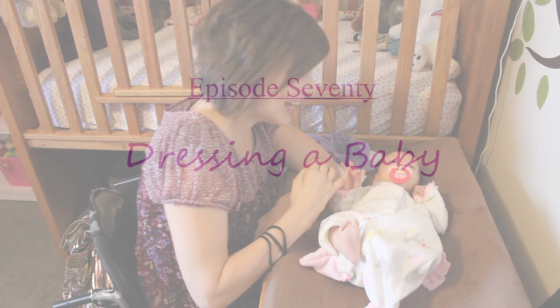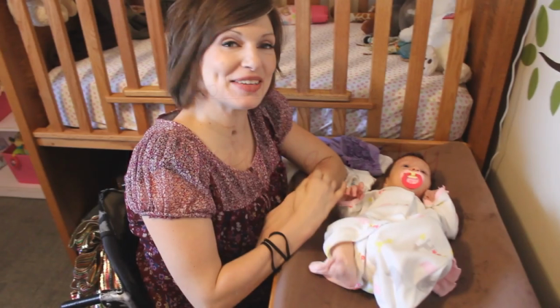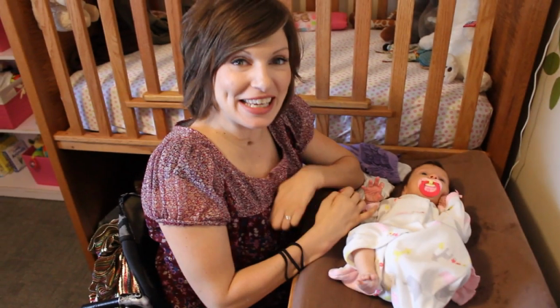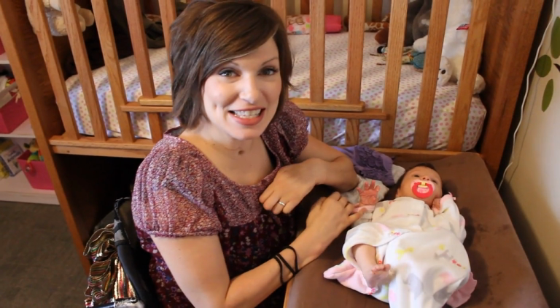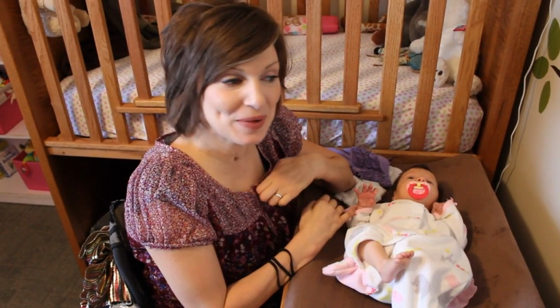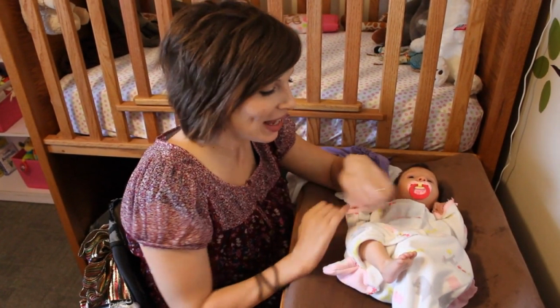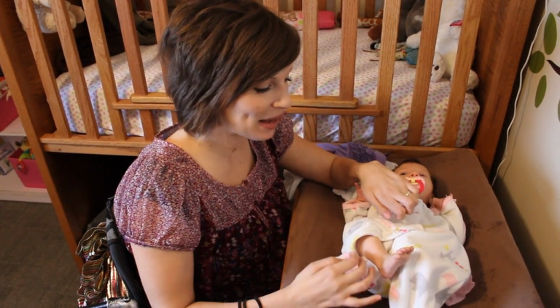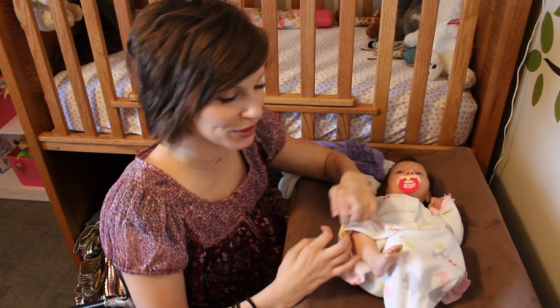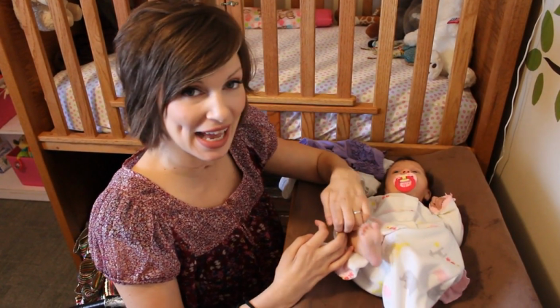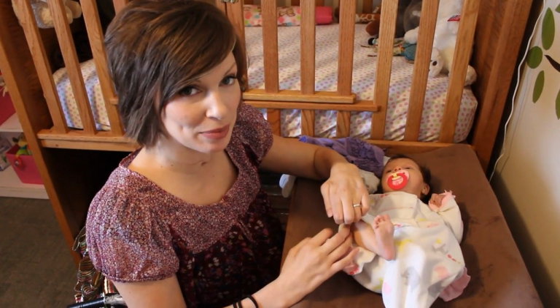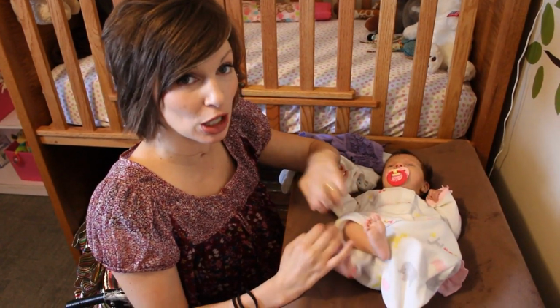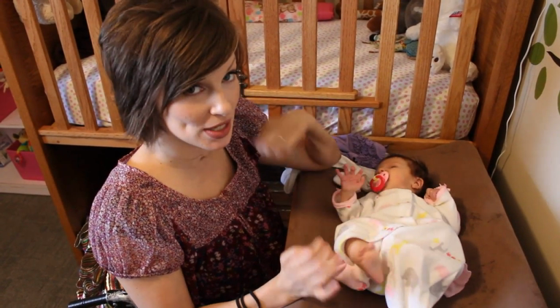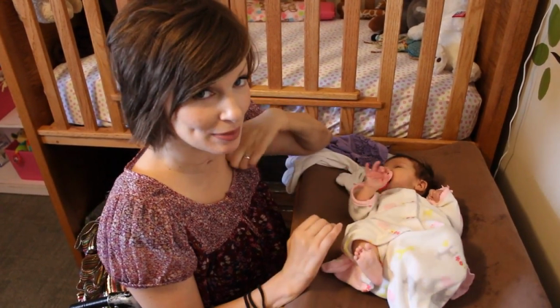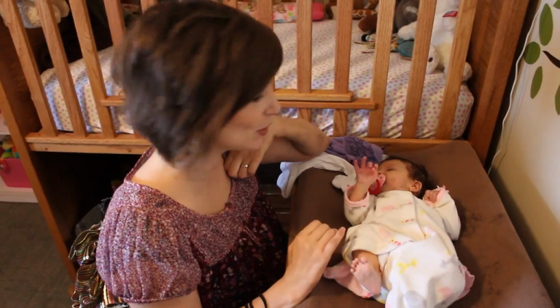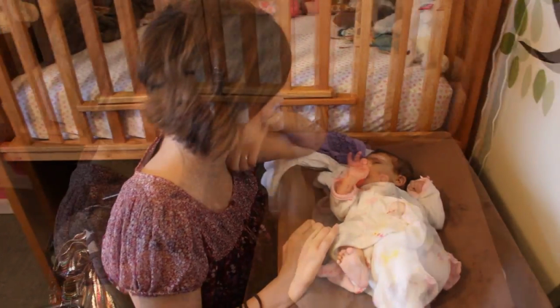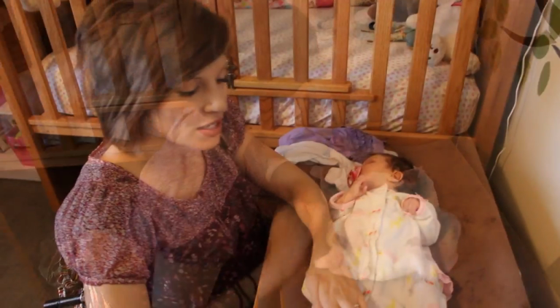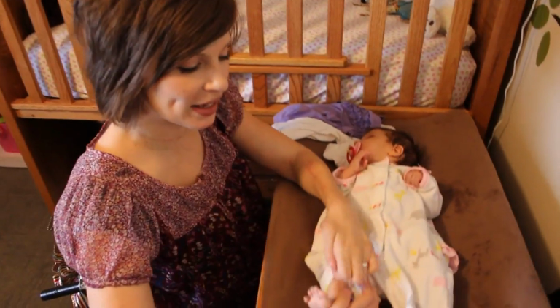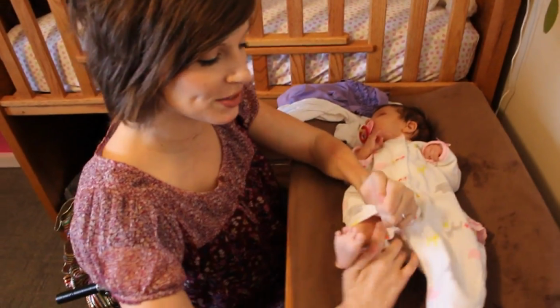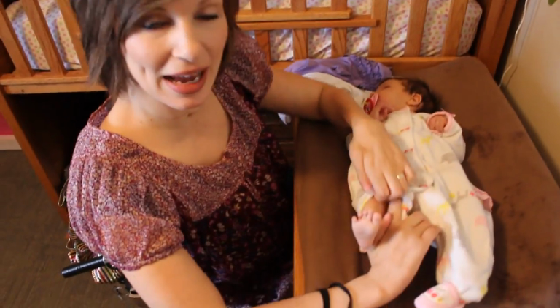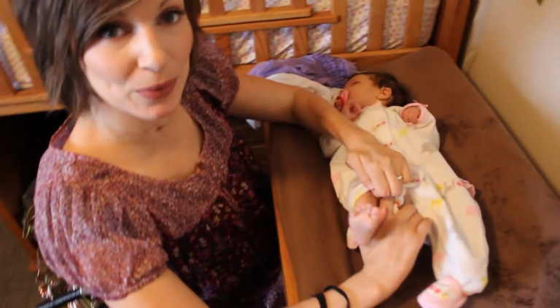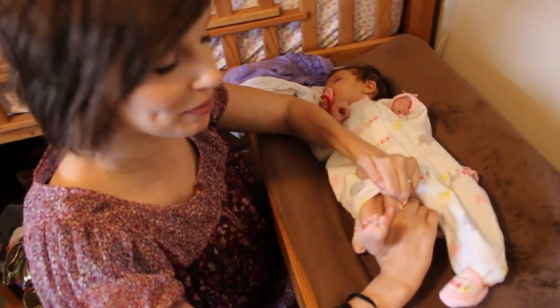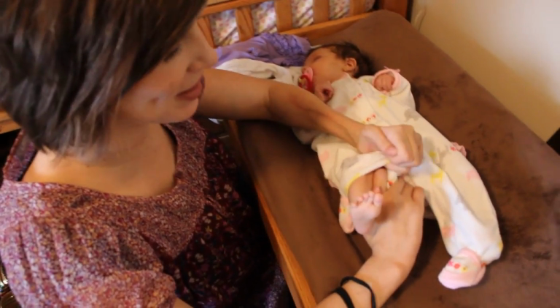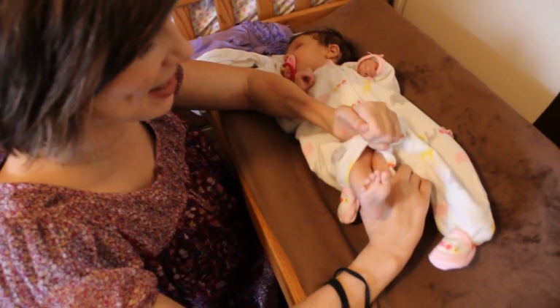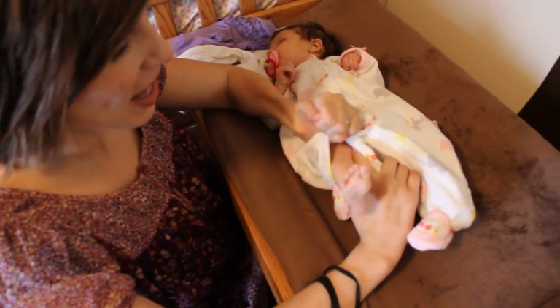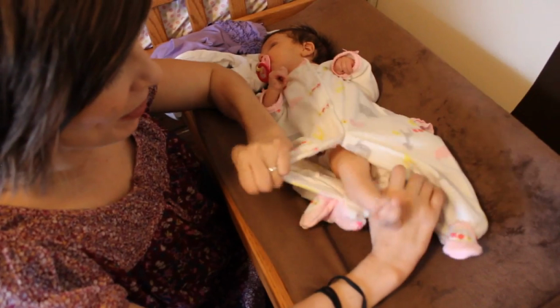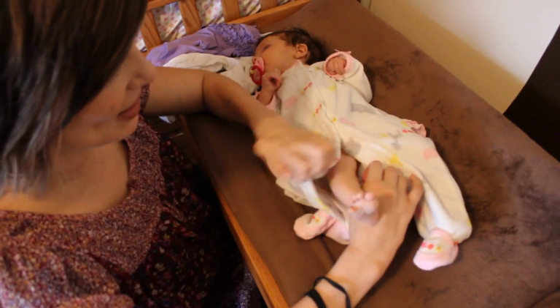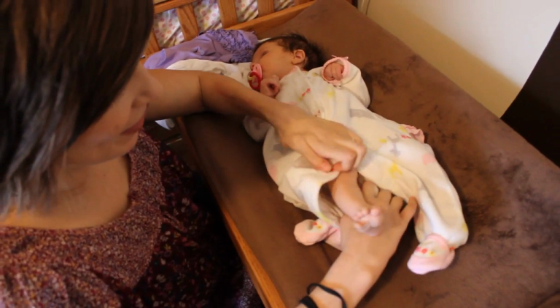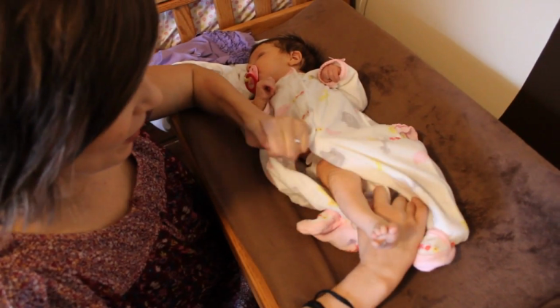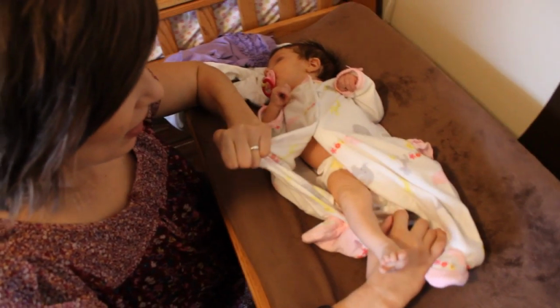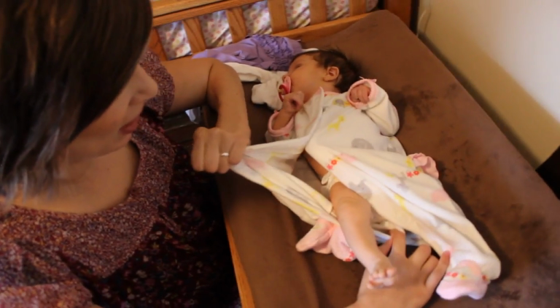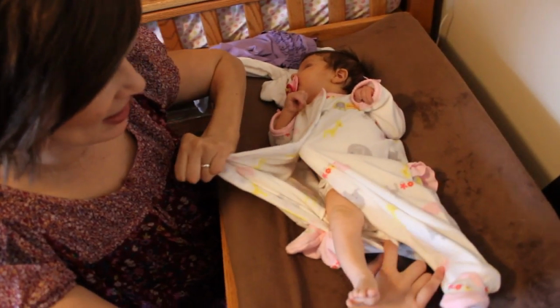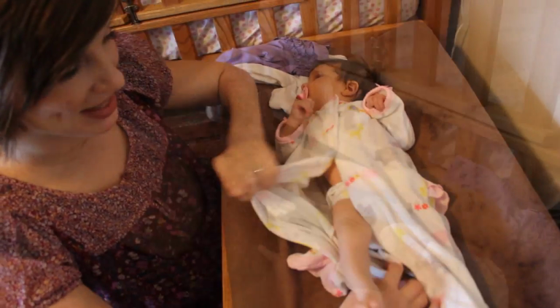Good morning! I'm going to show you today how I put clothes on Little Miss Zulemae. This is her sleeper, and my ward members, some of the sisters, put velcro on instead of snaps.